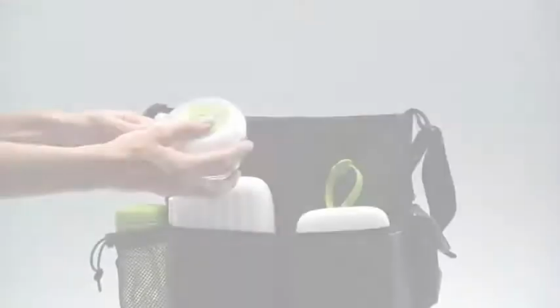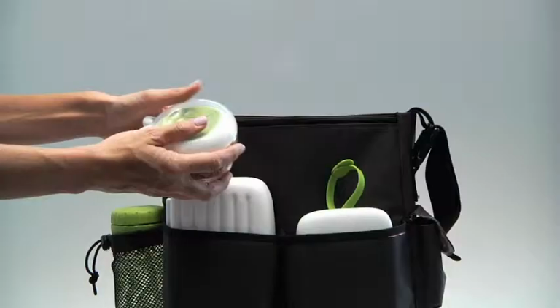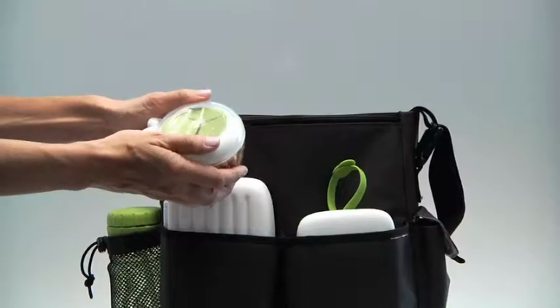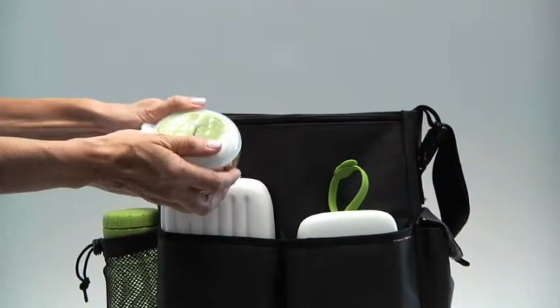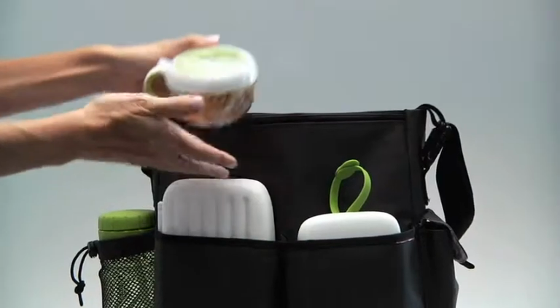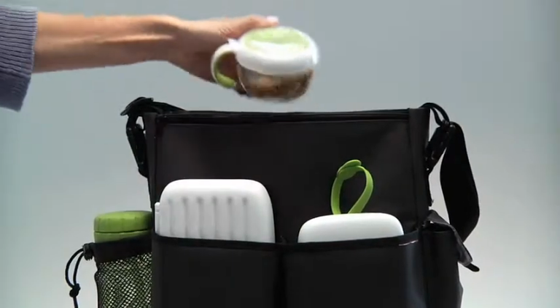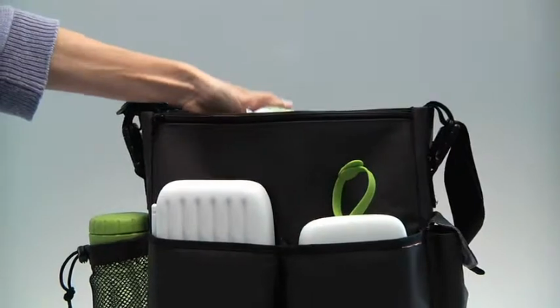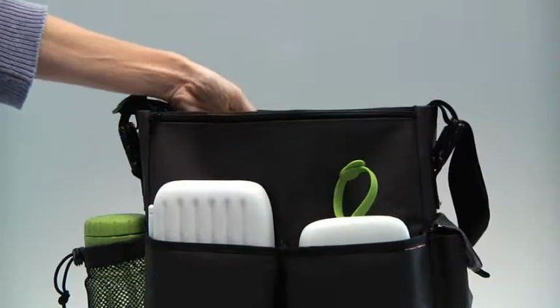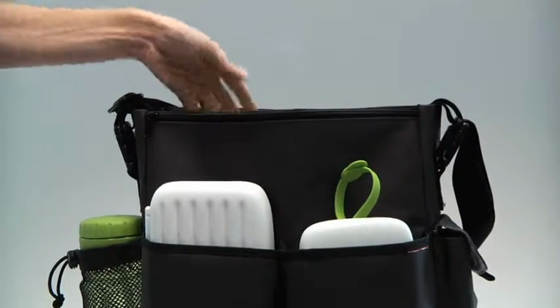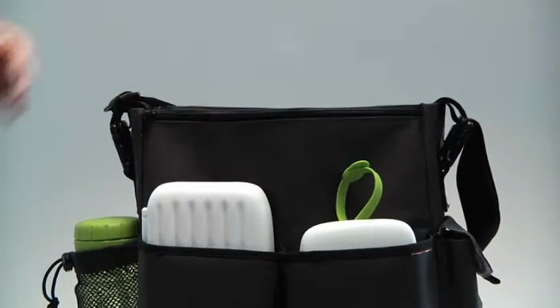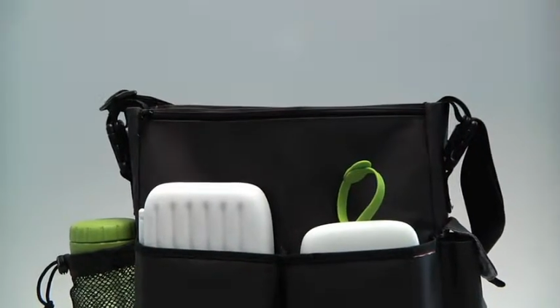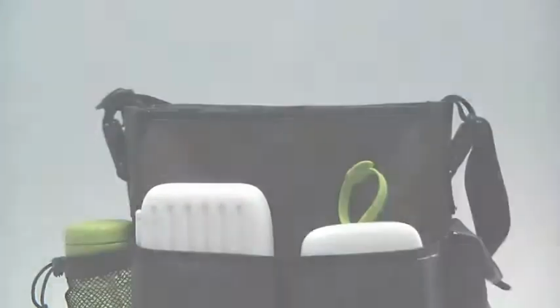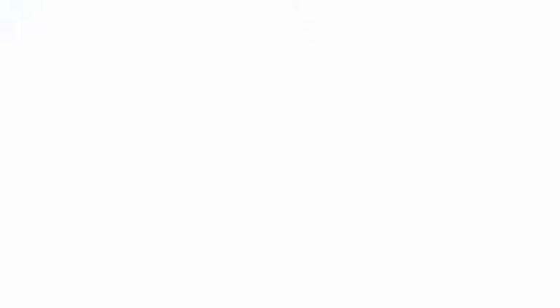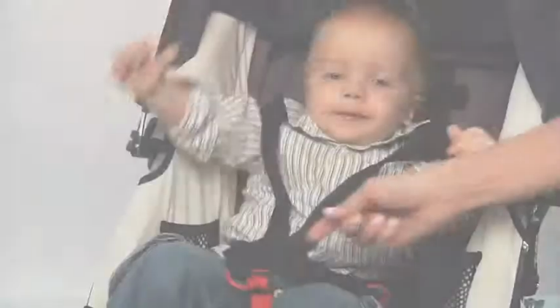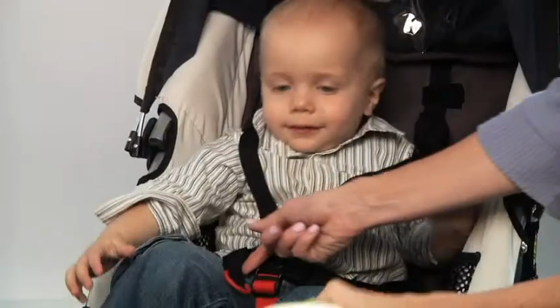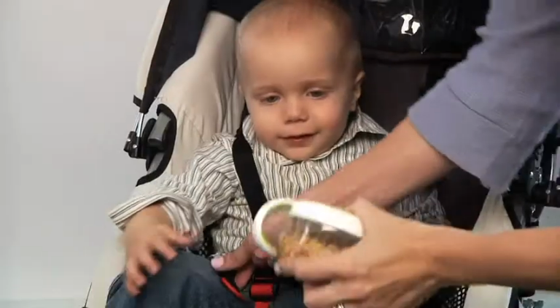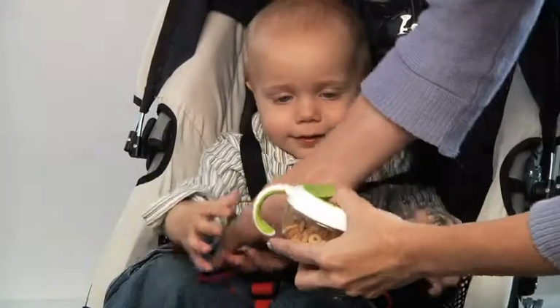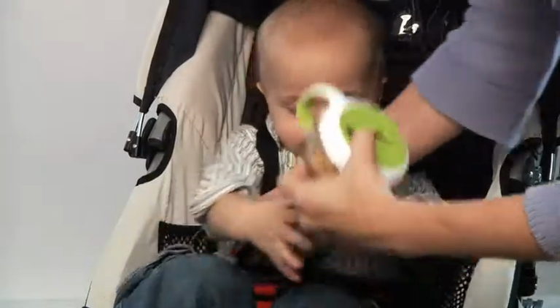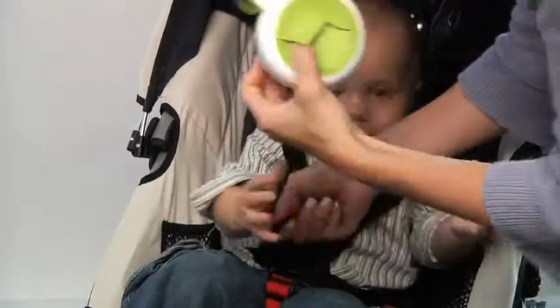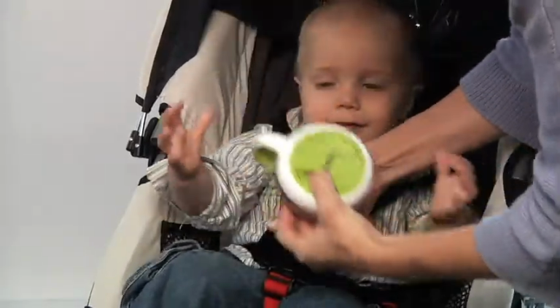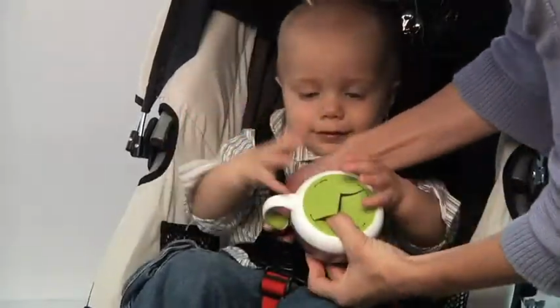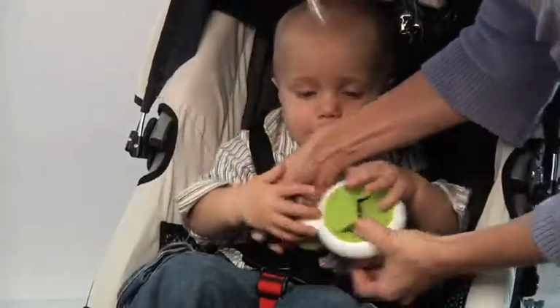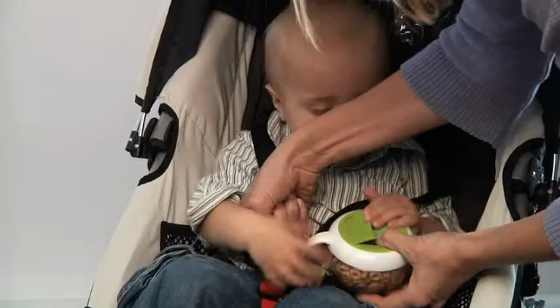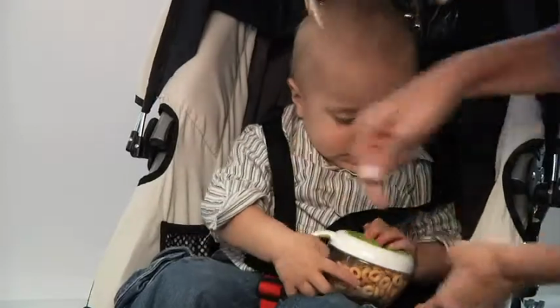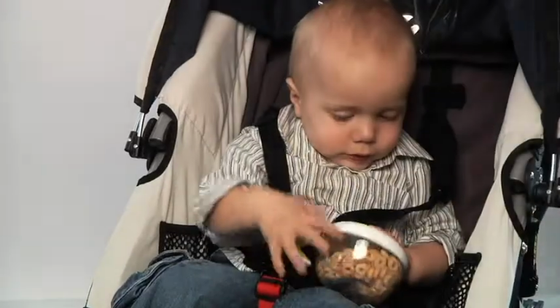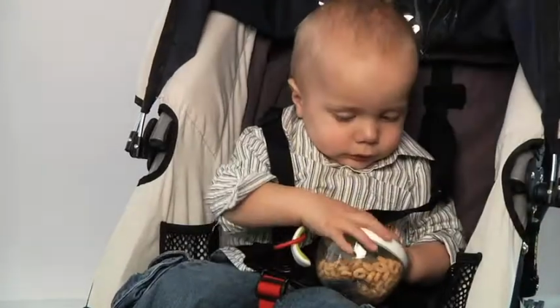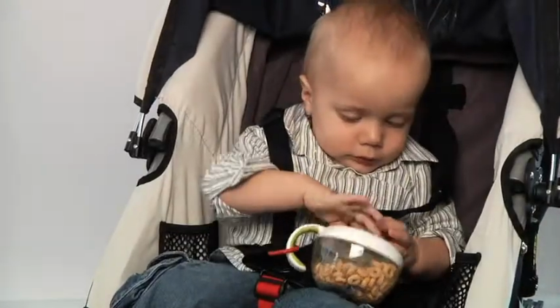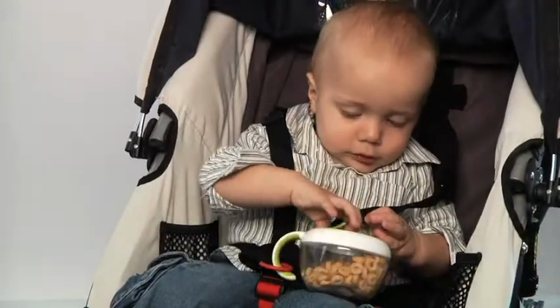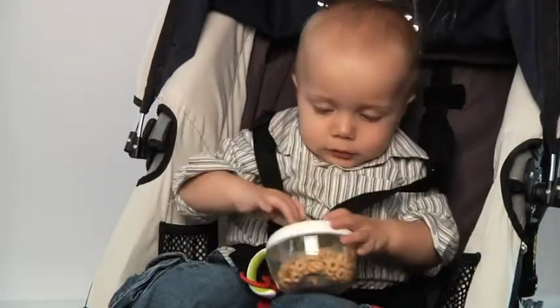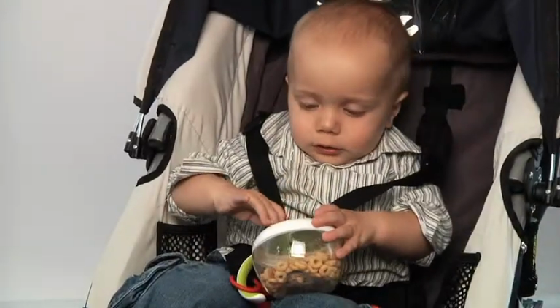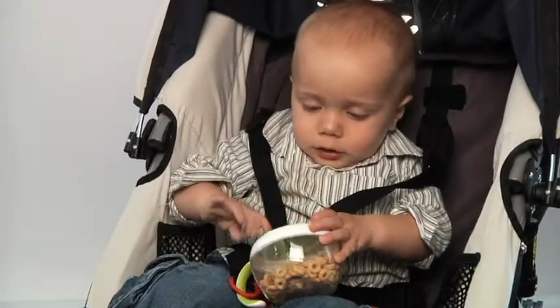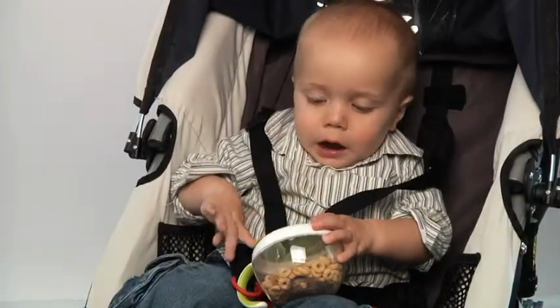A snap-on cover keeps crumbs out of diaper bags, and a wide, non-slip handle is great for tots to hold, but also hooks onto strollers for easy access while on the go.